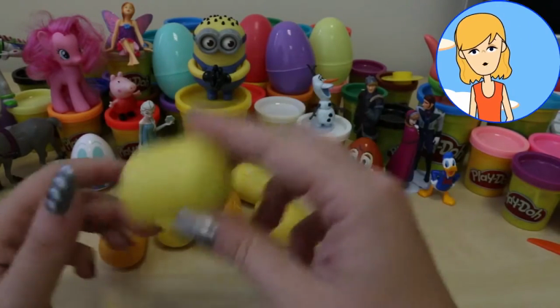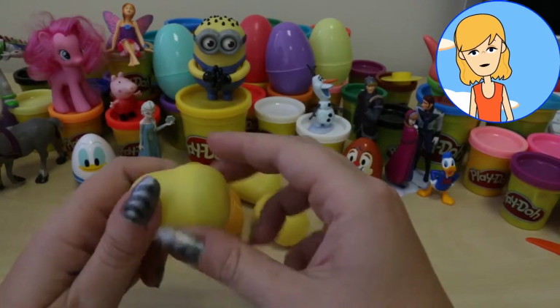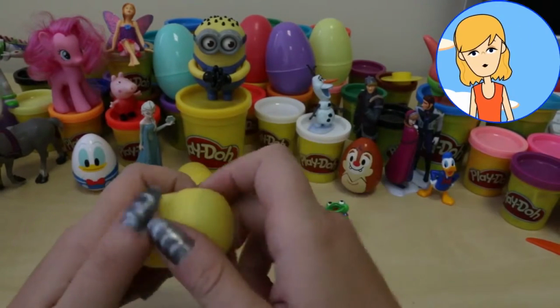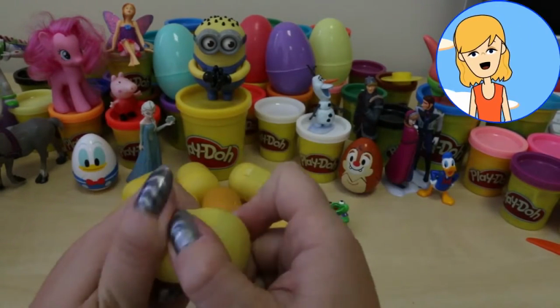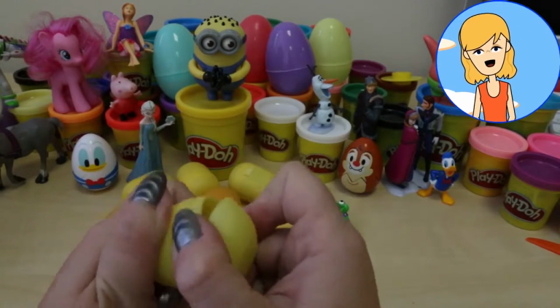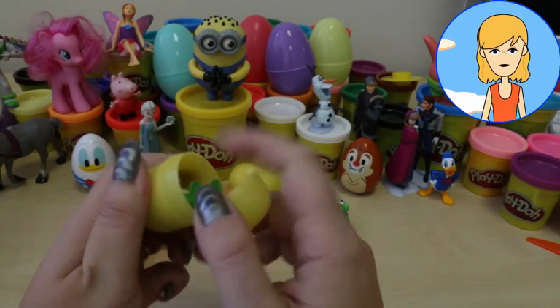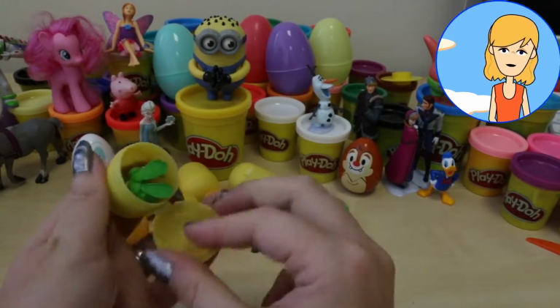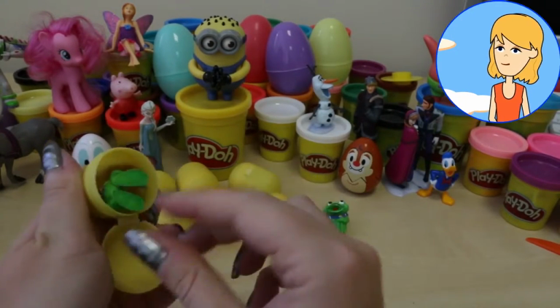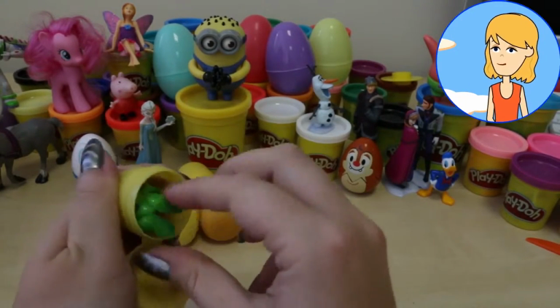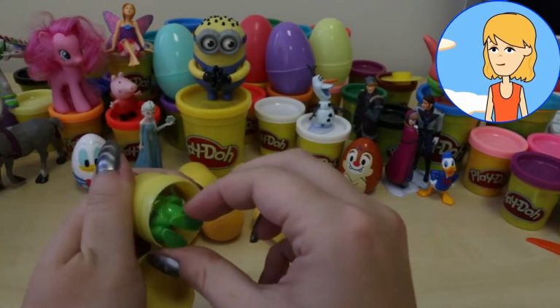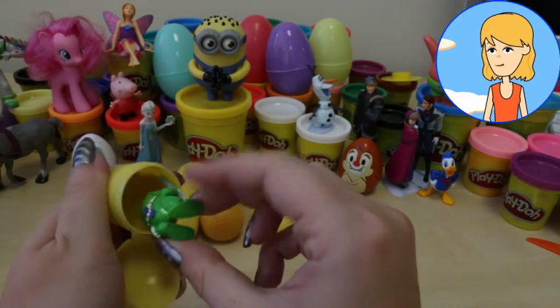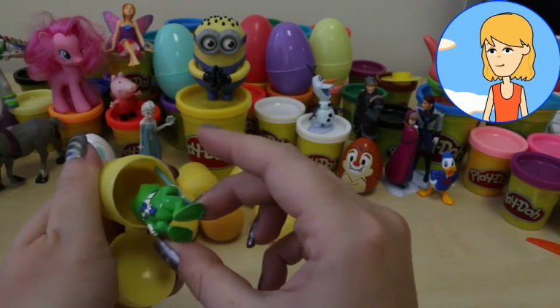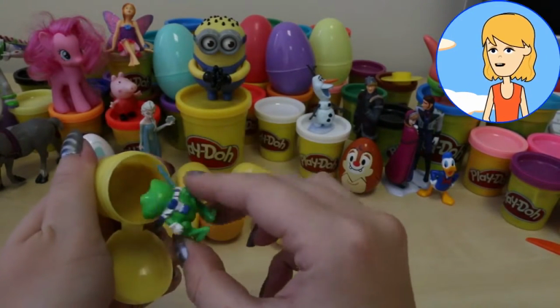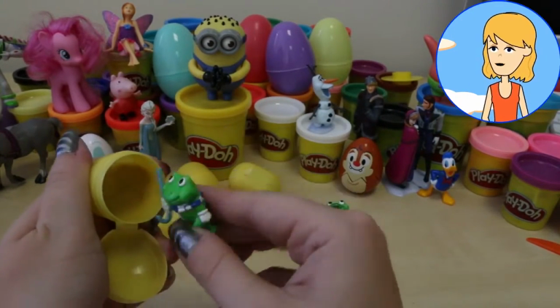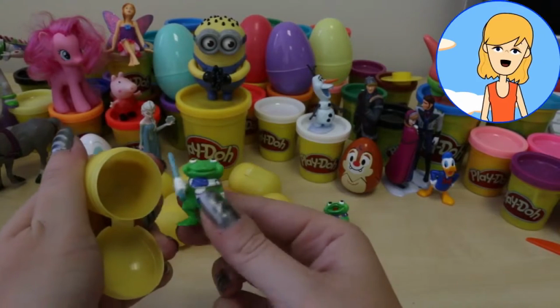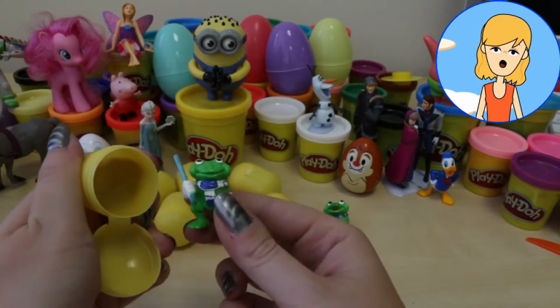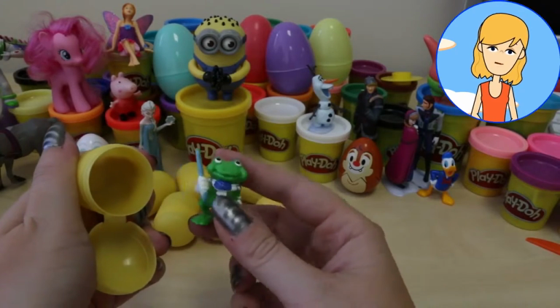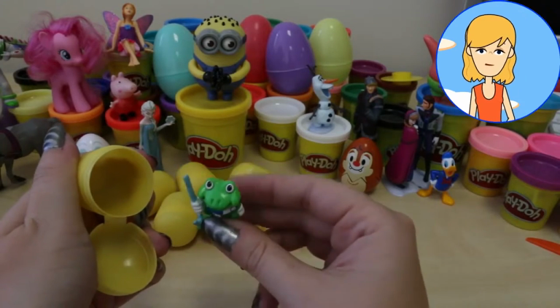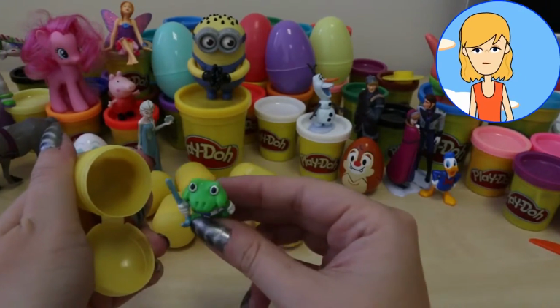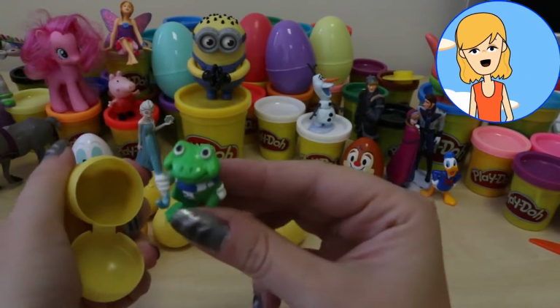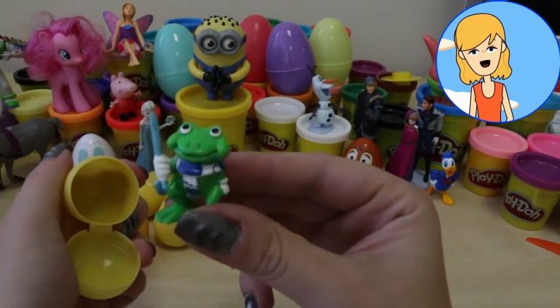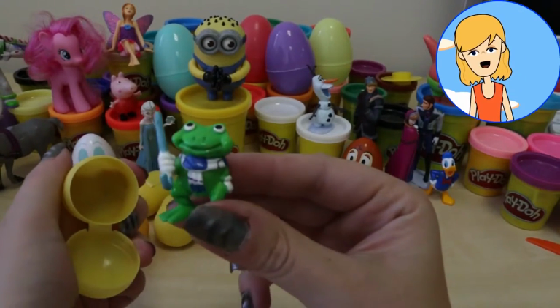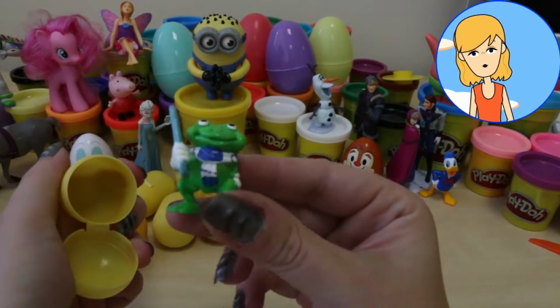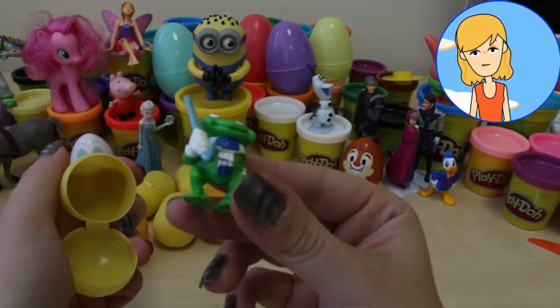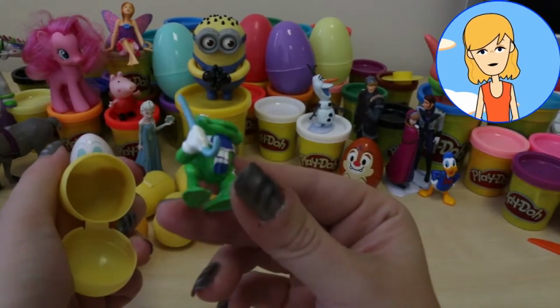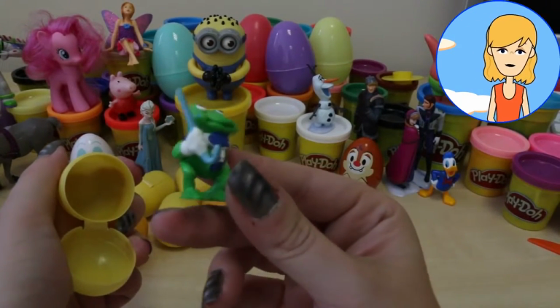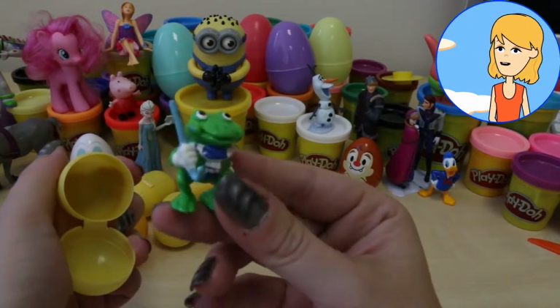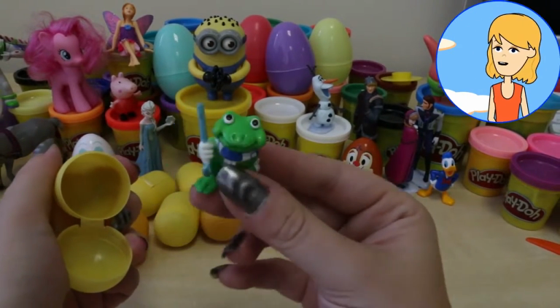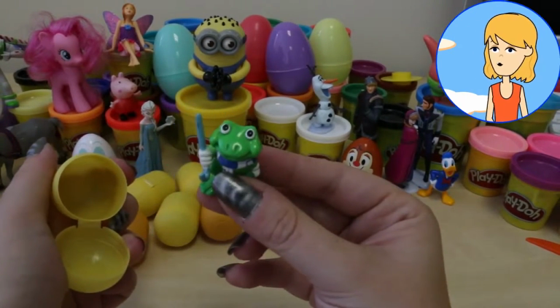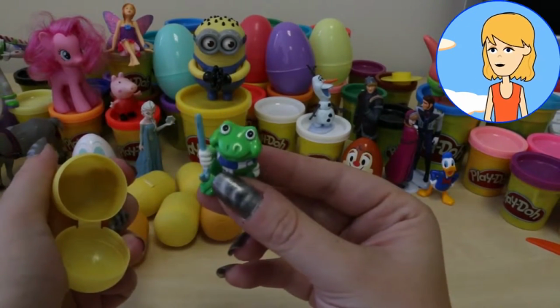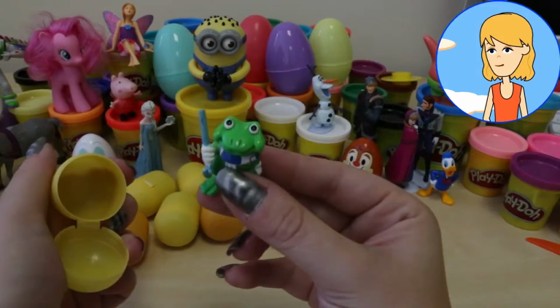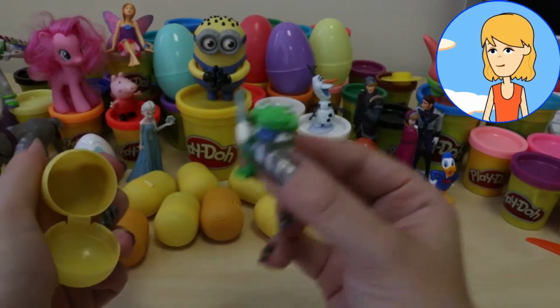Shake, shake, shake. It's another frog. This one seems to be holding a stick in its hands.